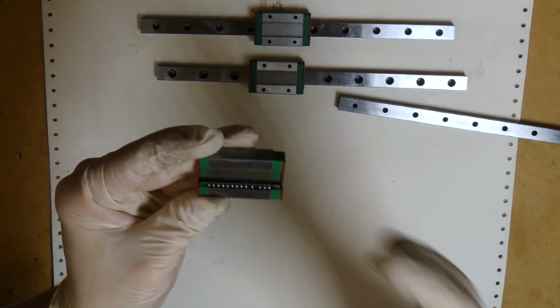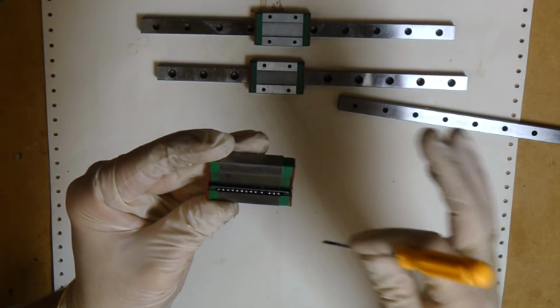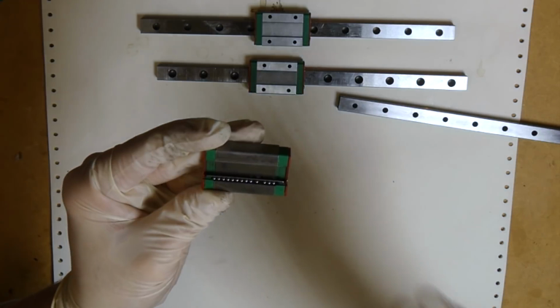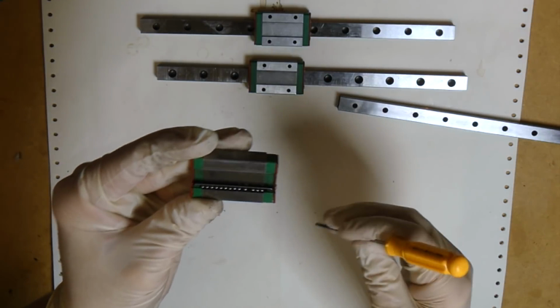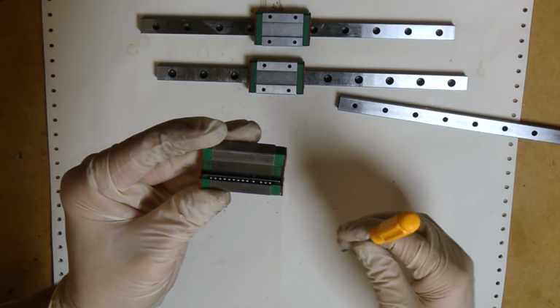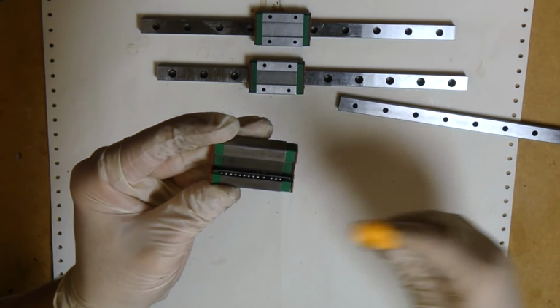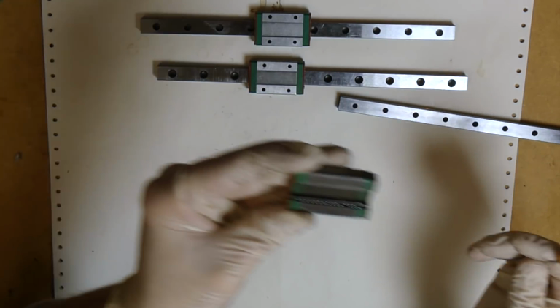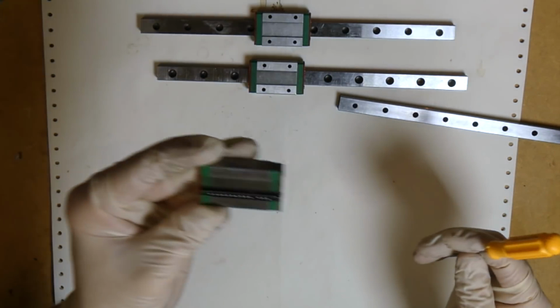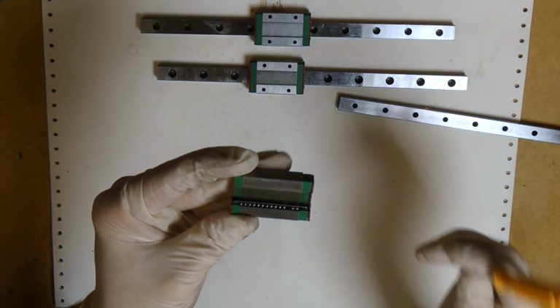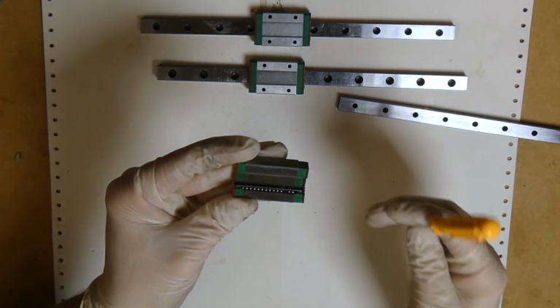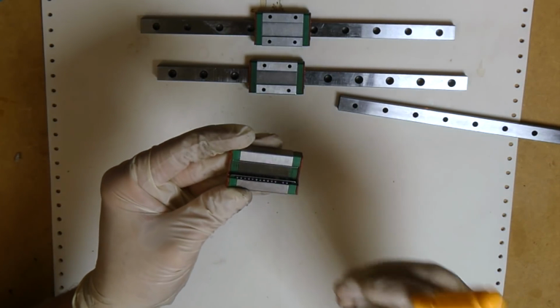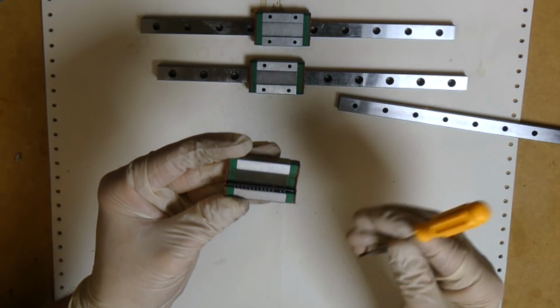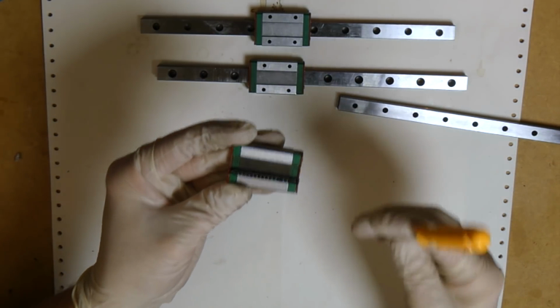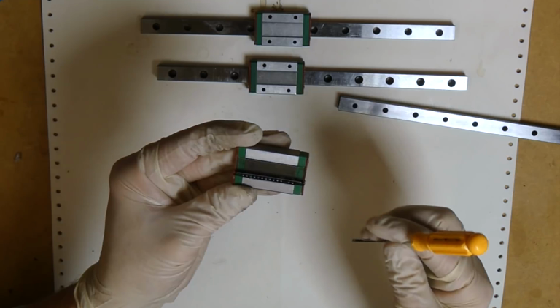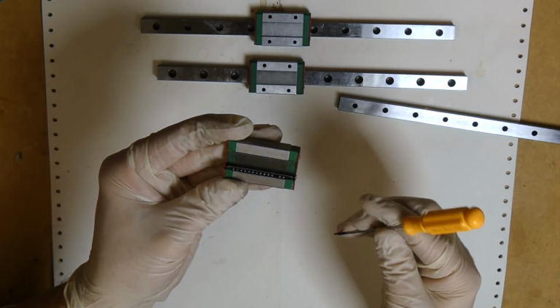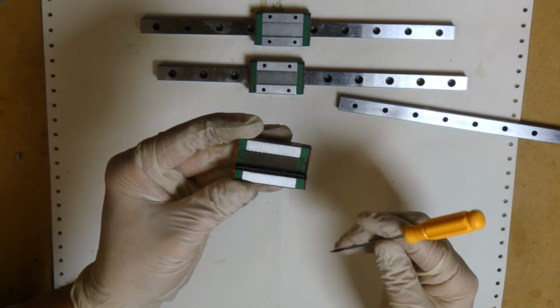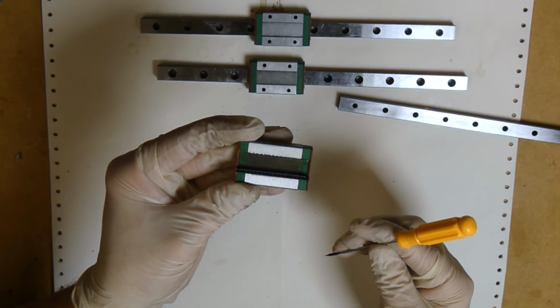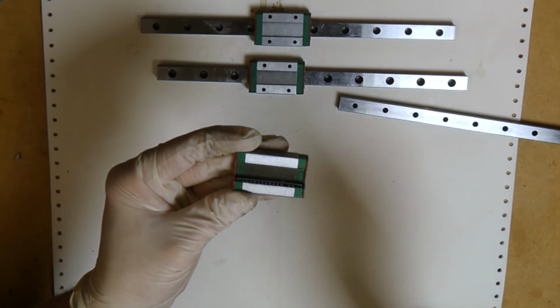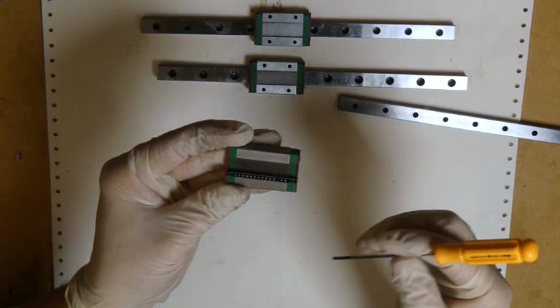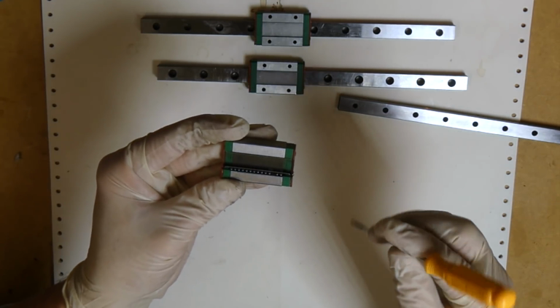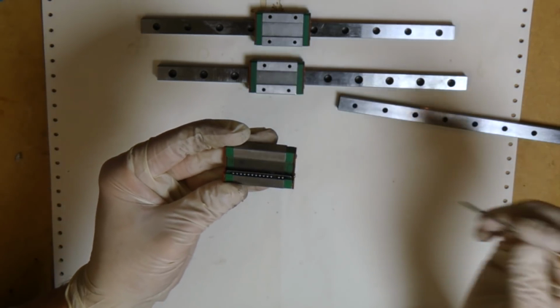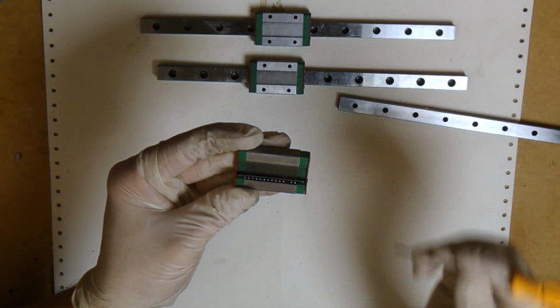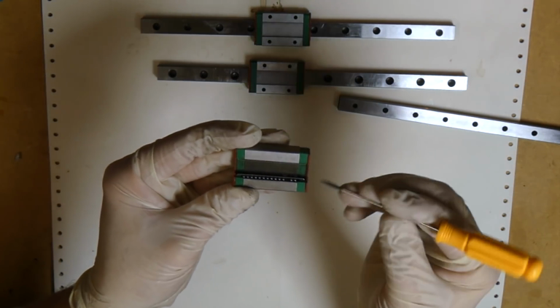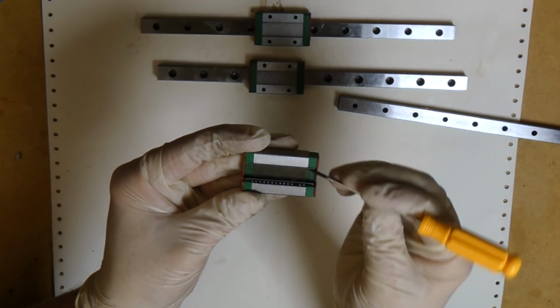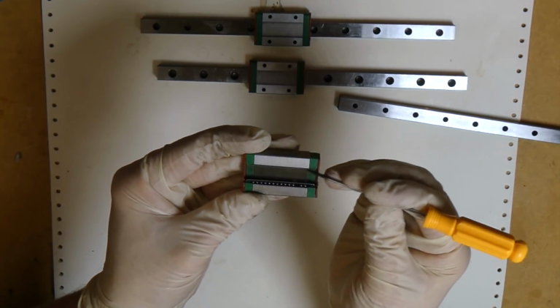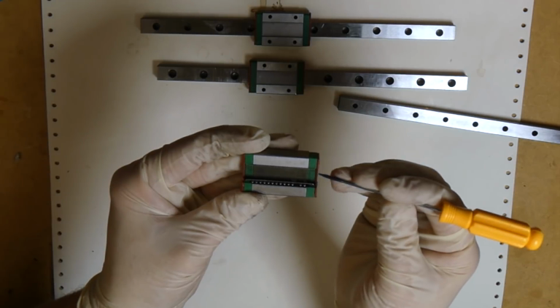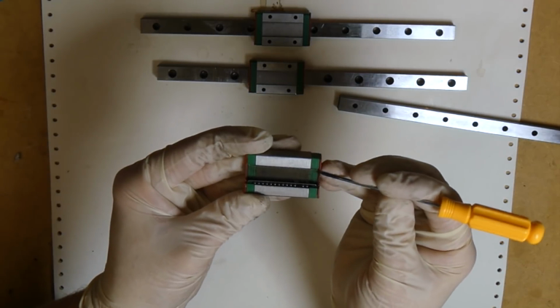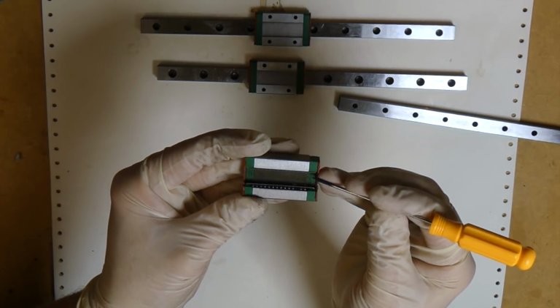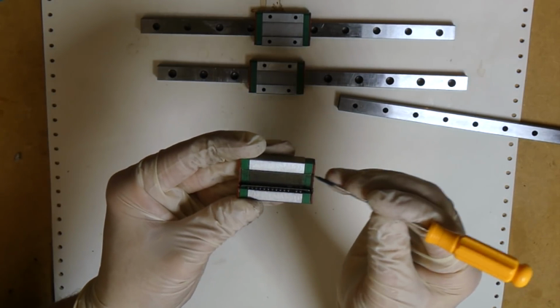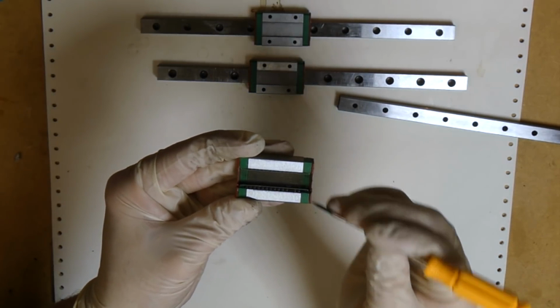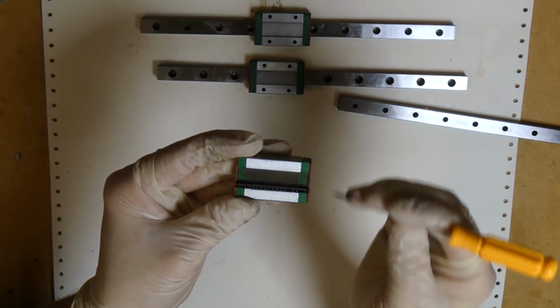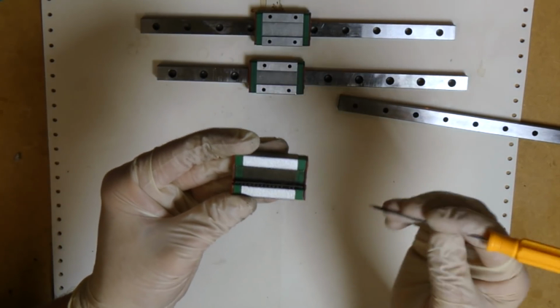A lot of people will tell you to put all your weight on it and move it forwards and backwards ten times and it'll be a lot better. That's not going to work because the steel retaining clip is just going to eat into the balls and you're going to ruin the whole bearing.